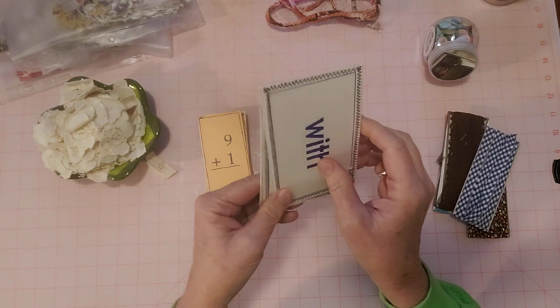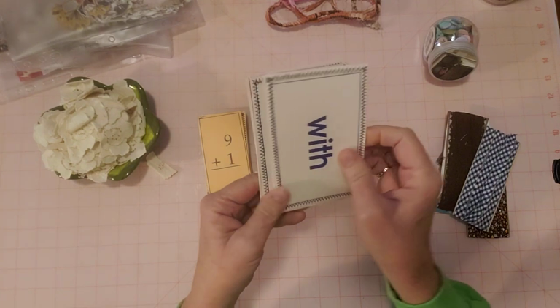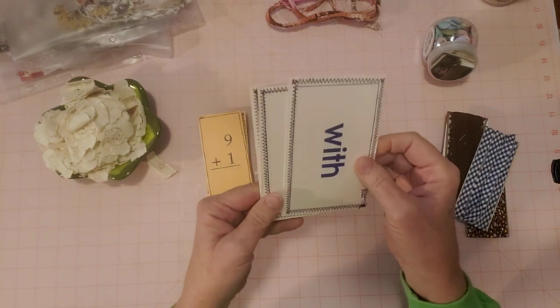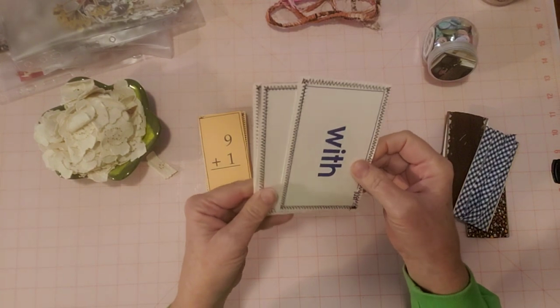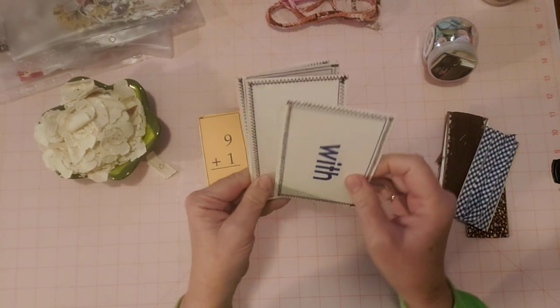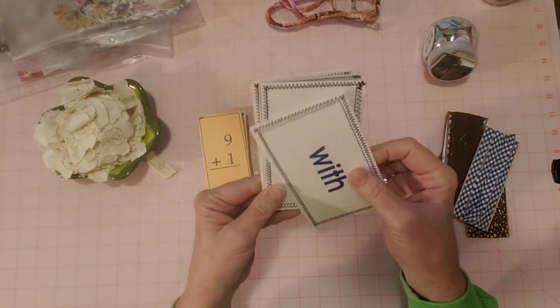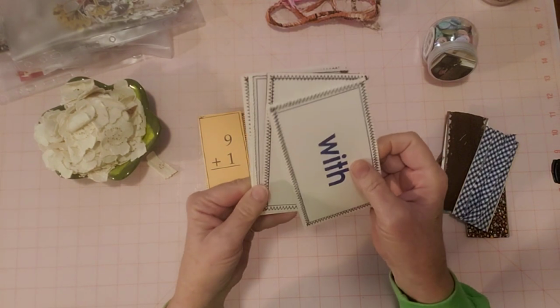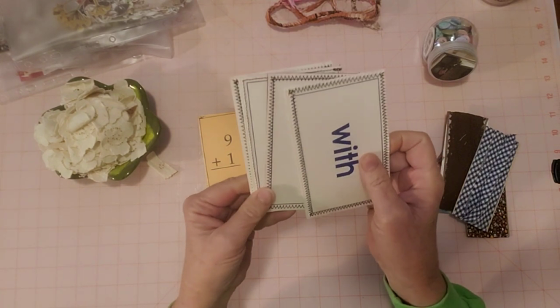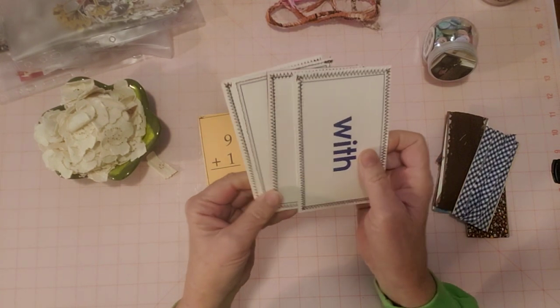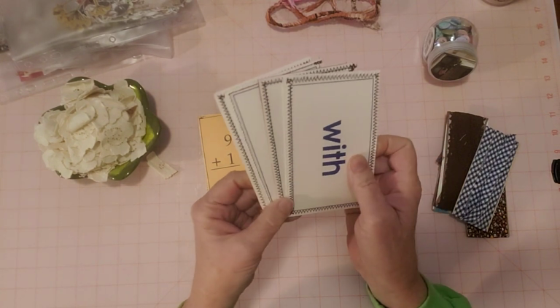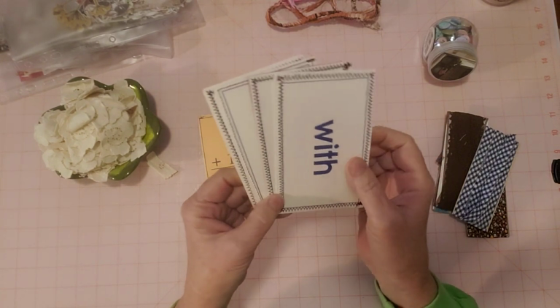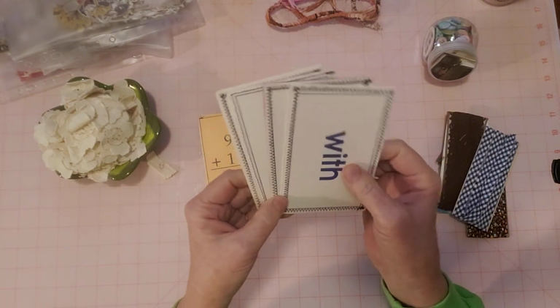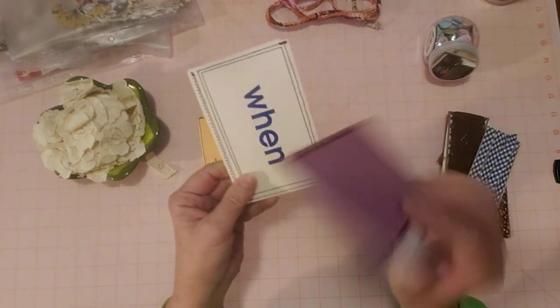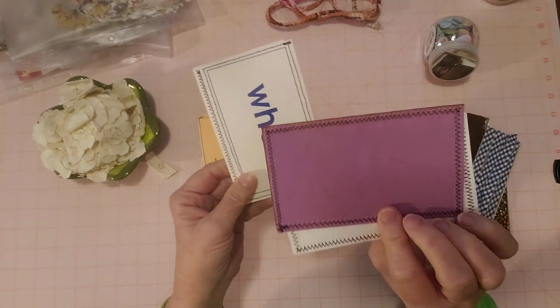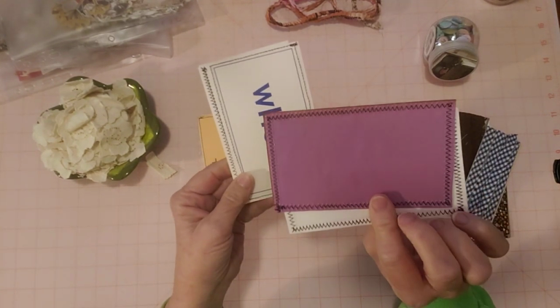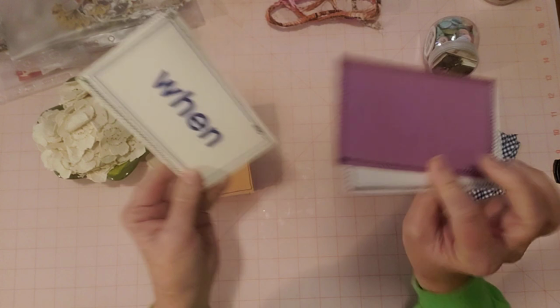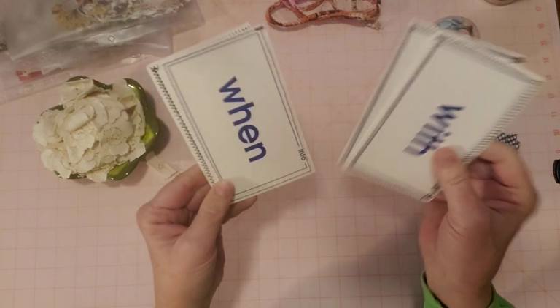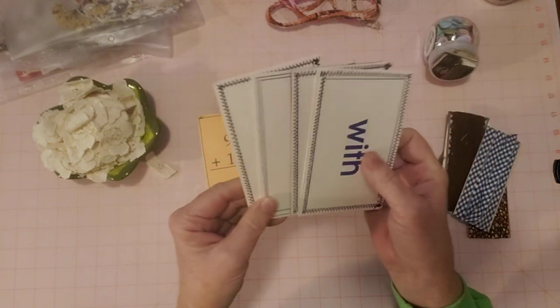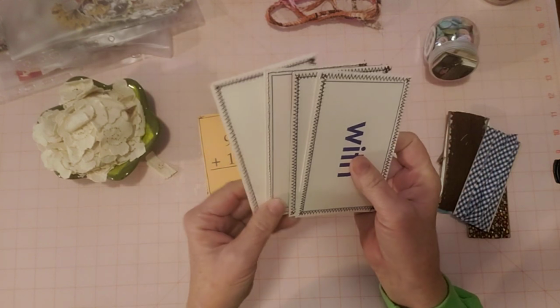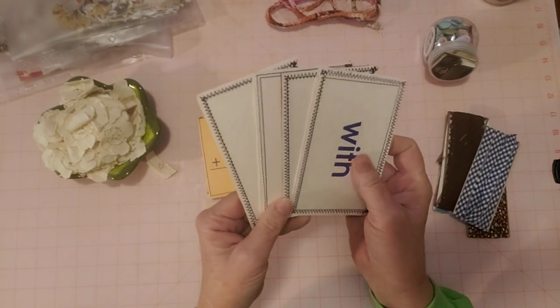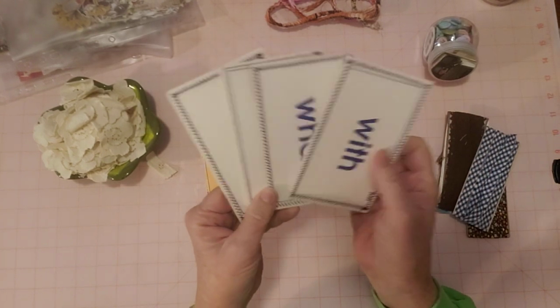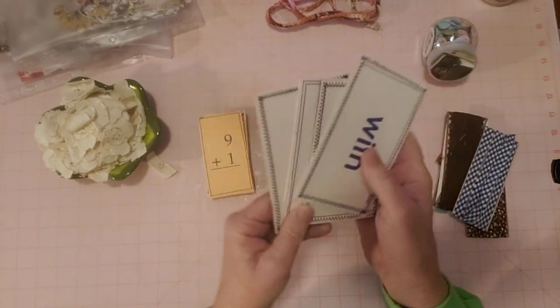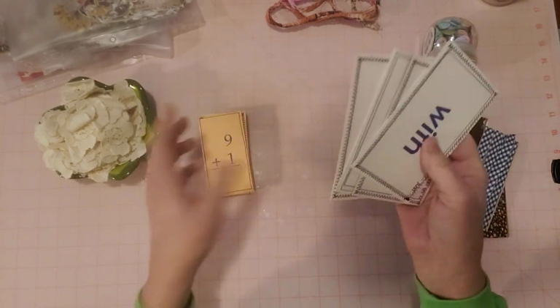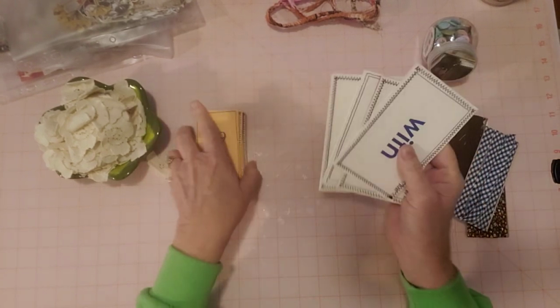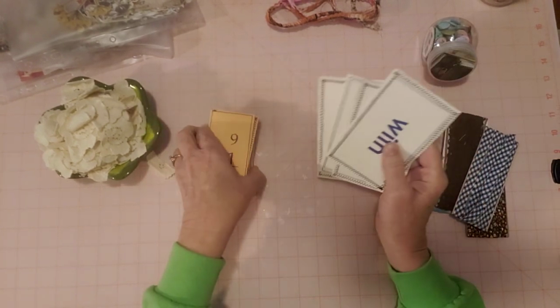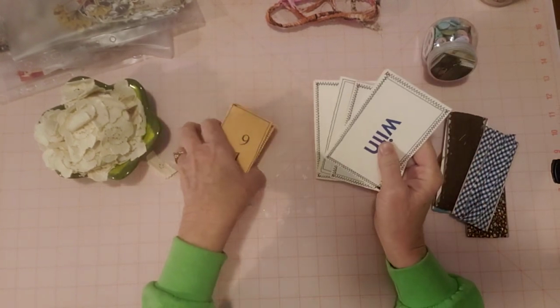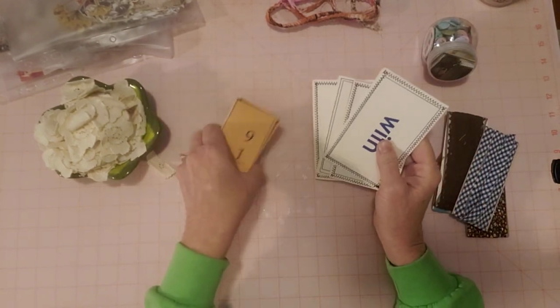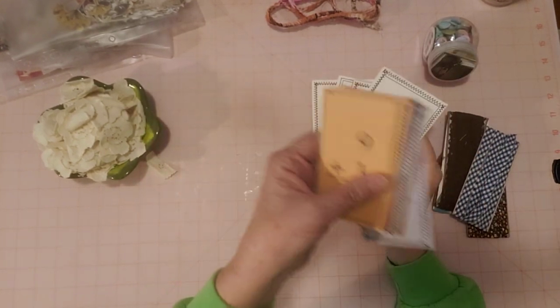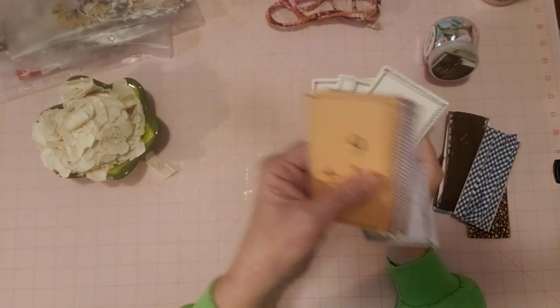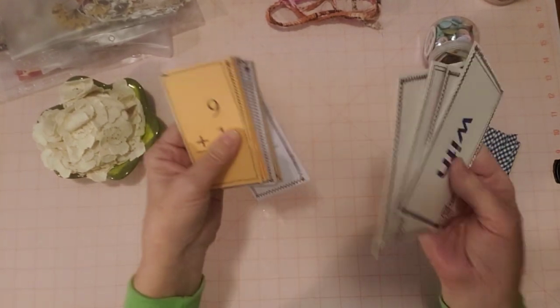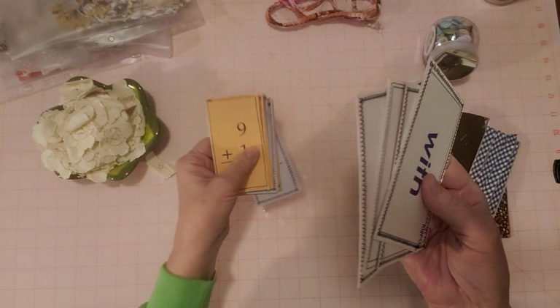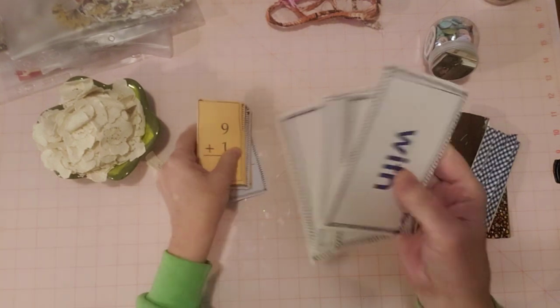These will eventually be put in my journals for ephemera. And when I was pulling these out, I pulled out some others at the same time. It's like you forget what you have in your stash. These are word flashcards - like vocabulary, just words.